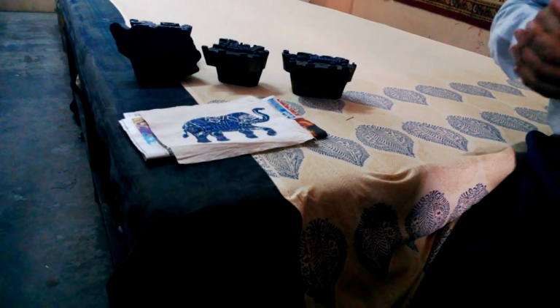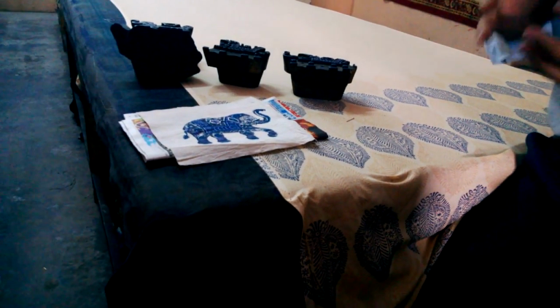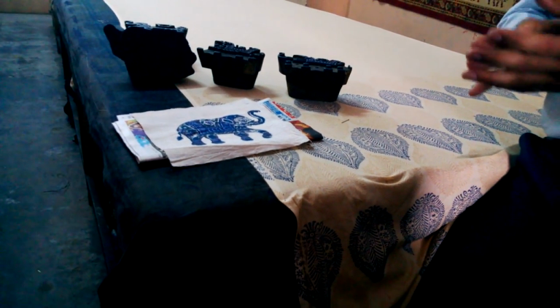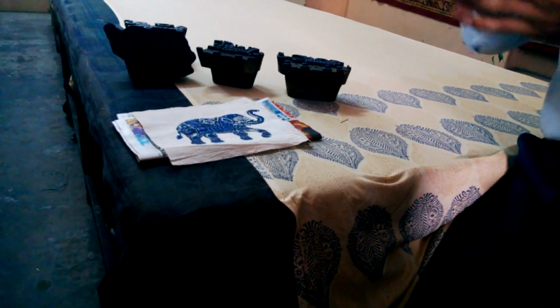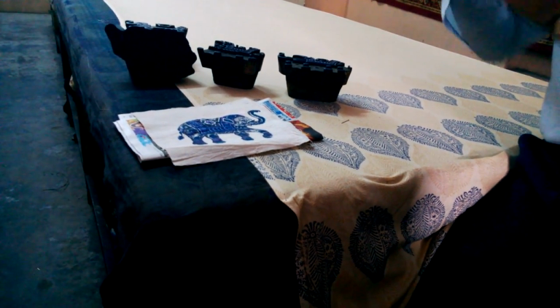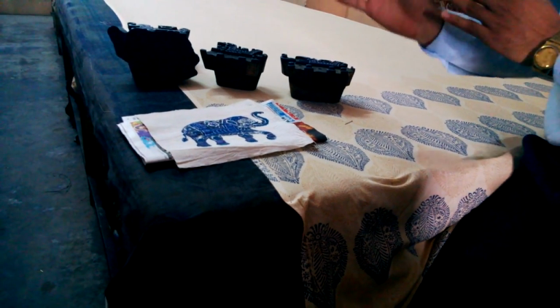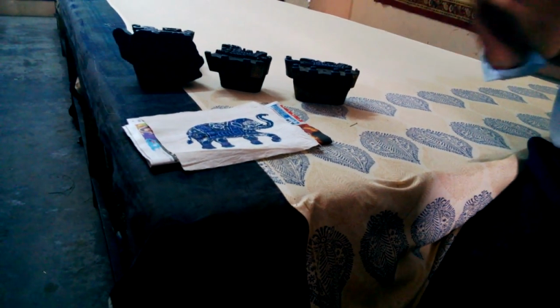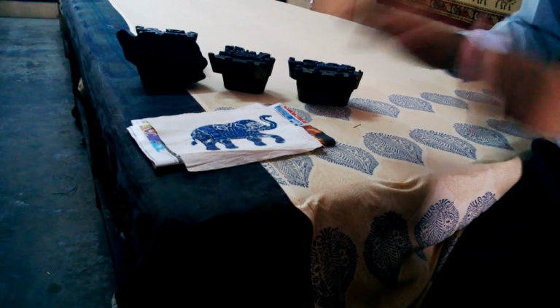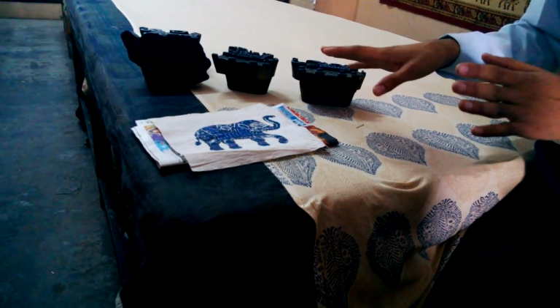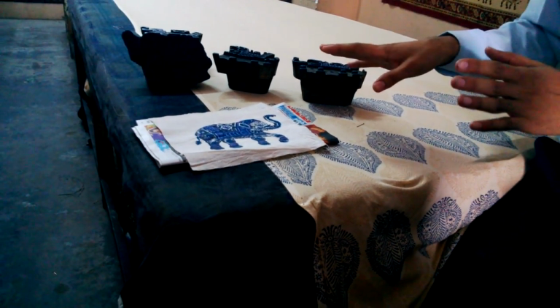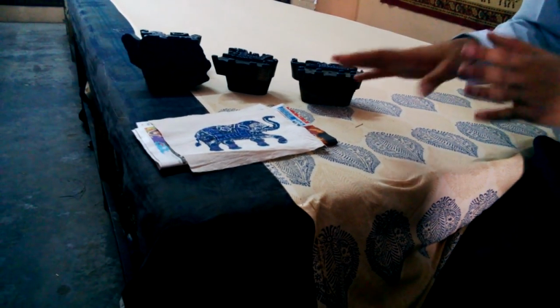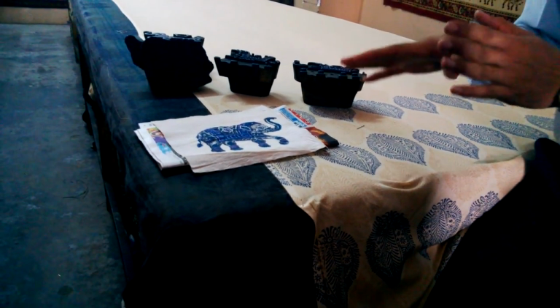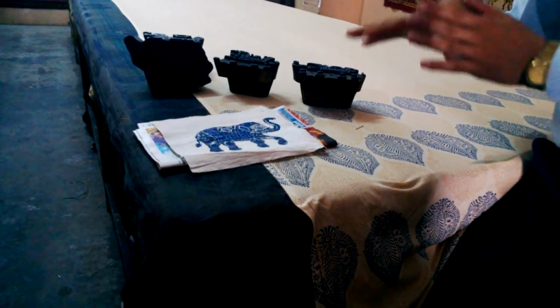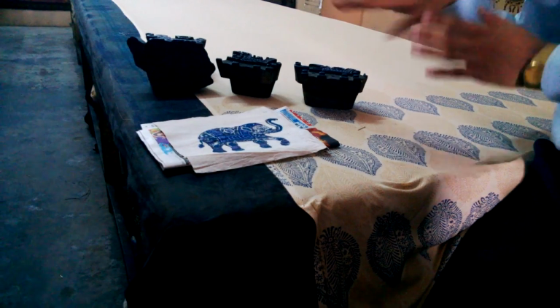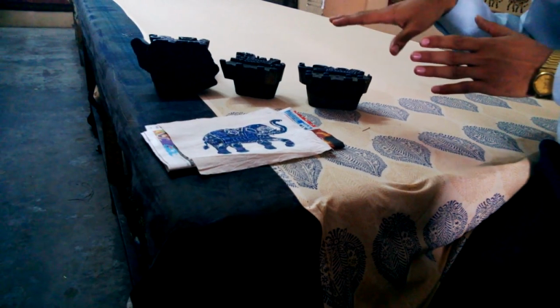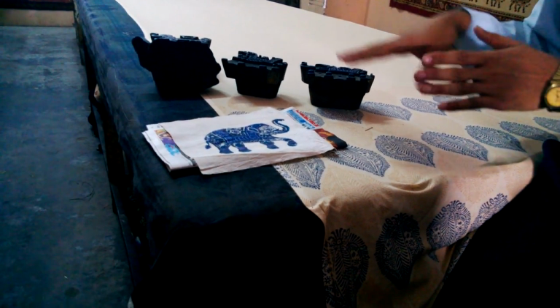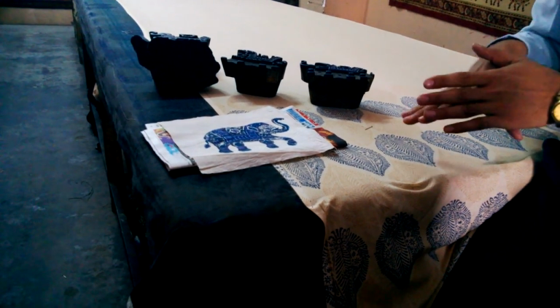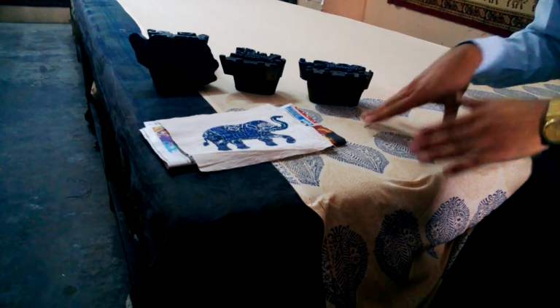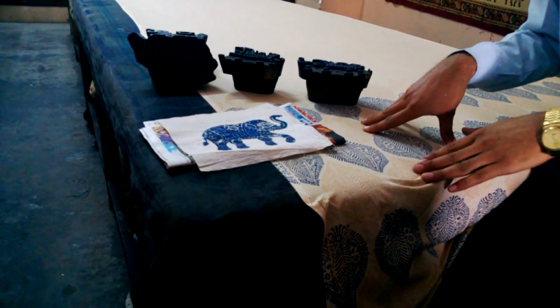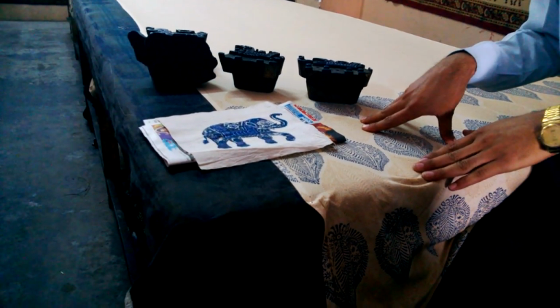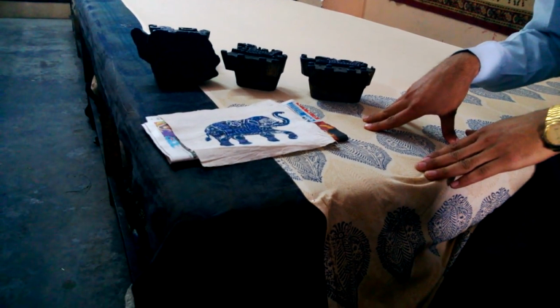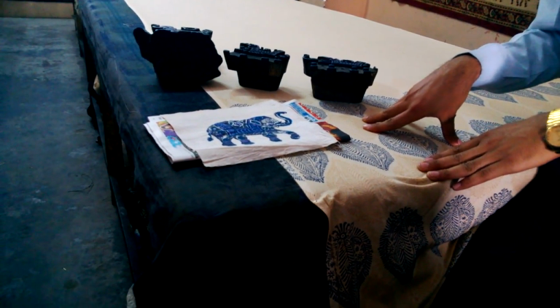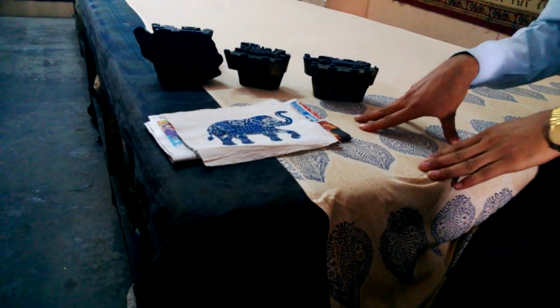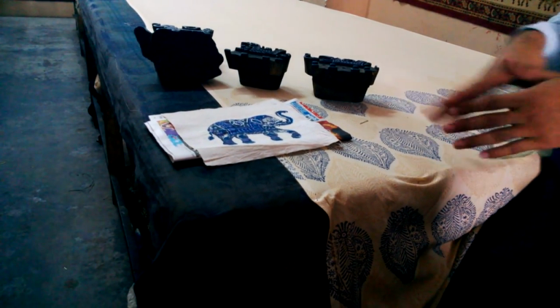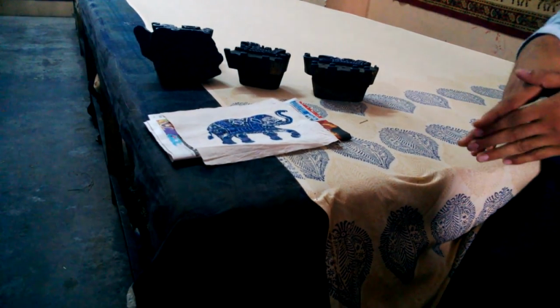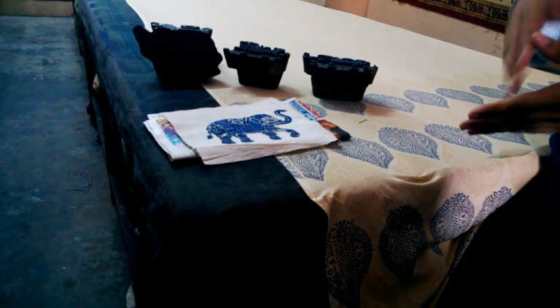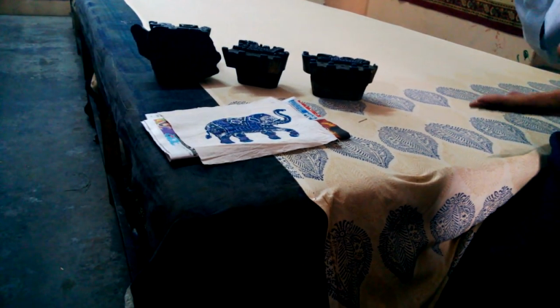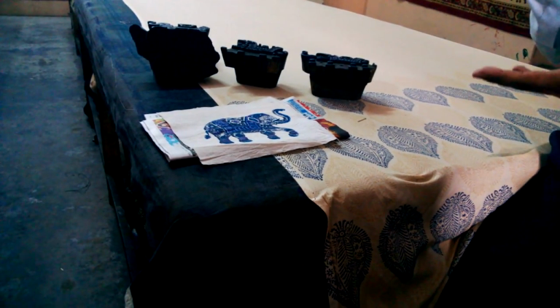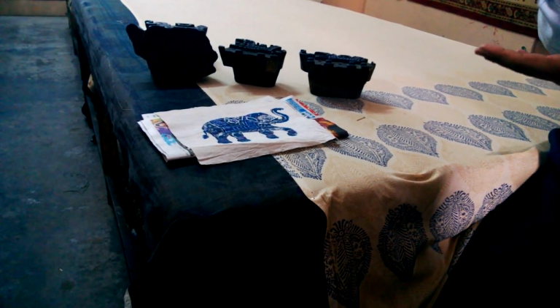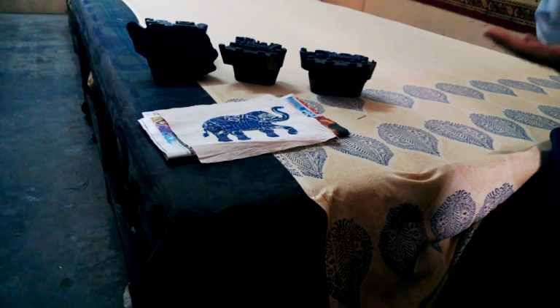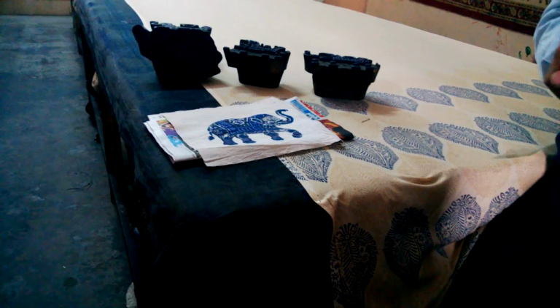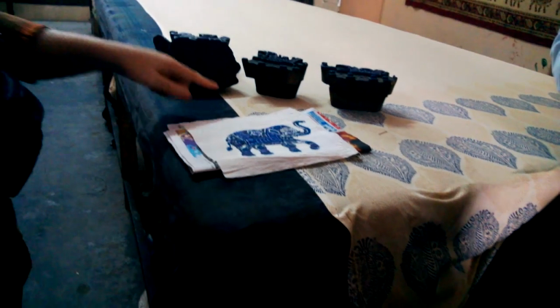After that, you put it in salt water, then the color is fixed. After that, you put it in the machine wash, so the color doesn't come out. So this is the process, which is block printing.